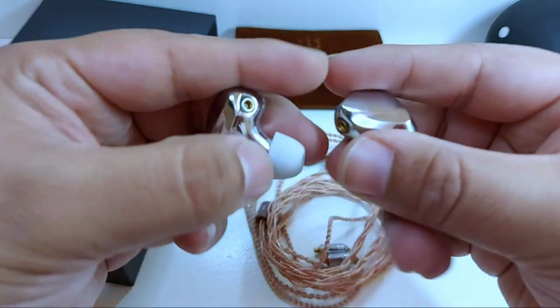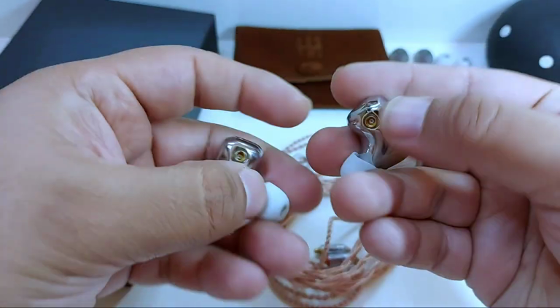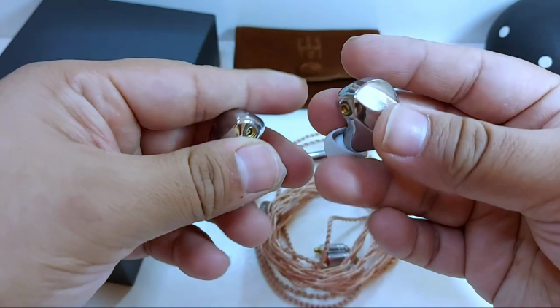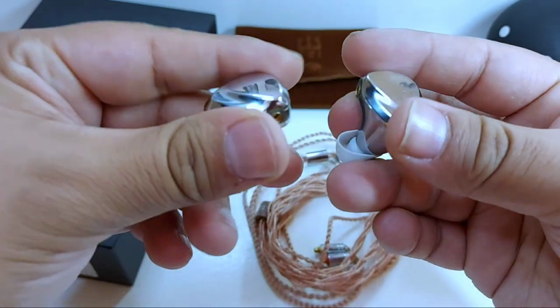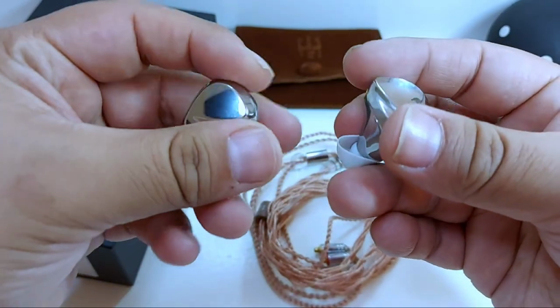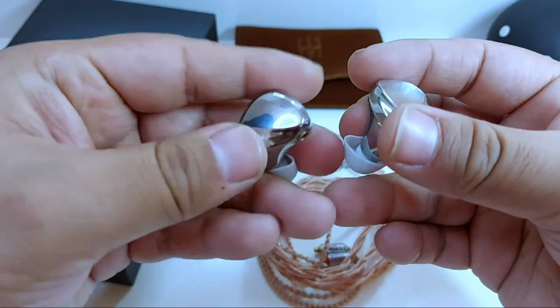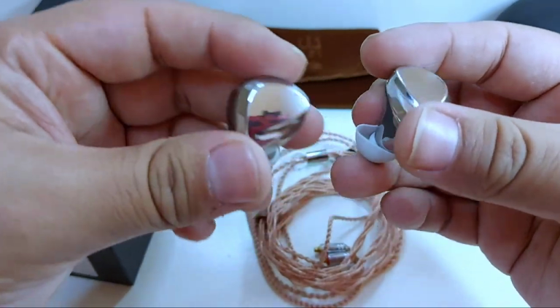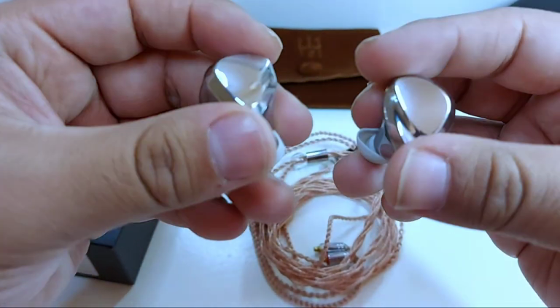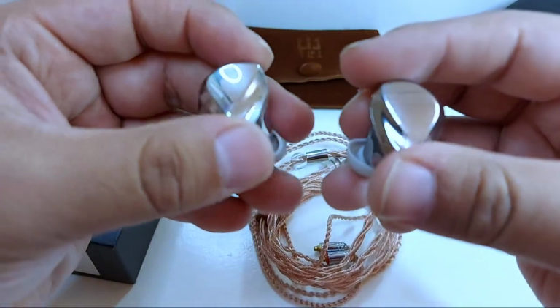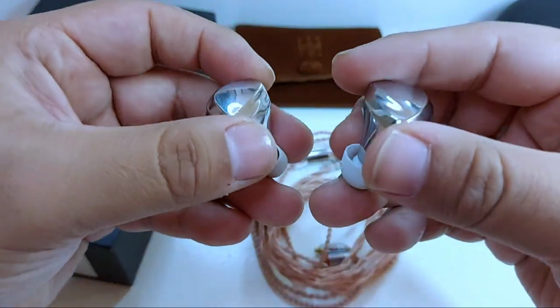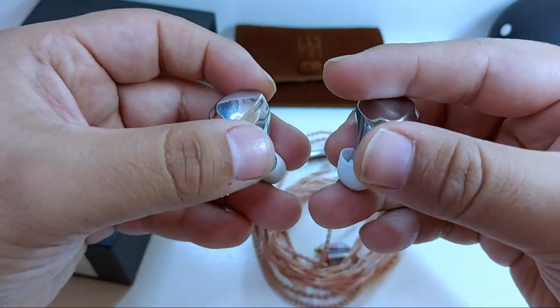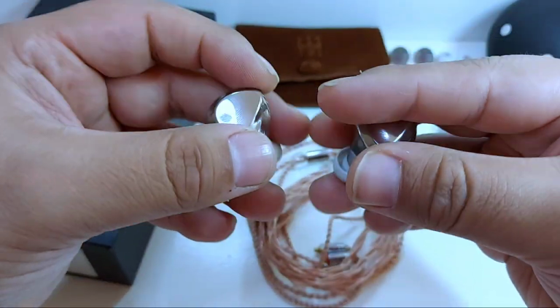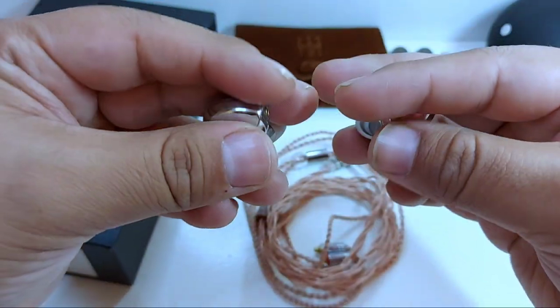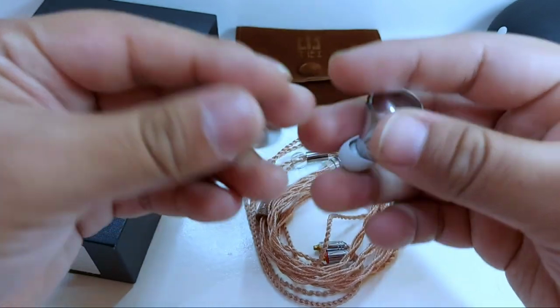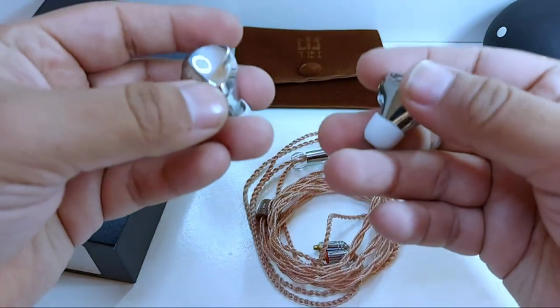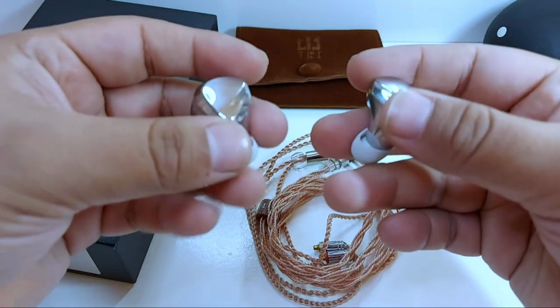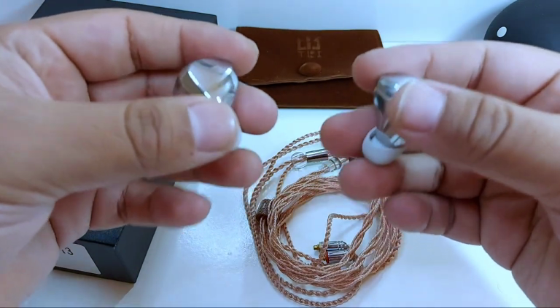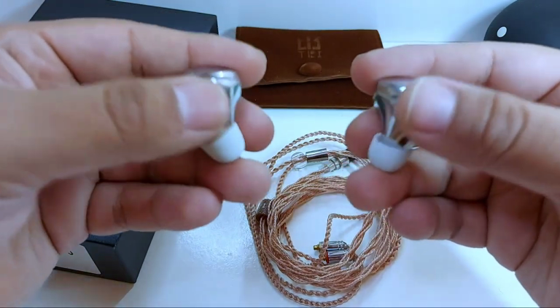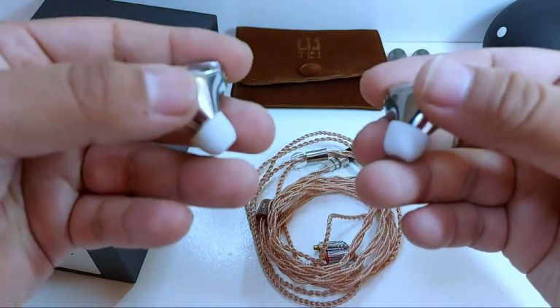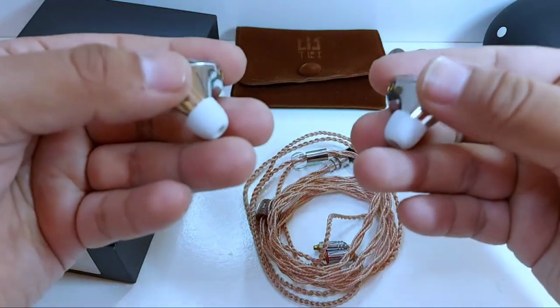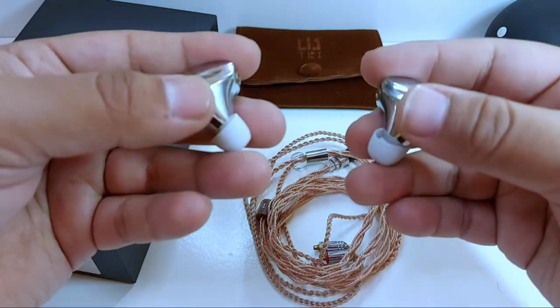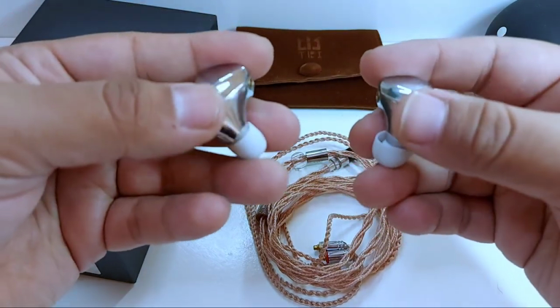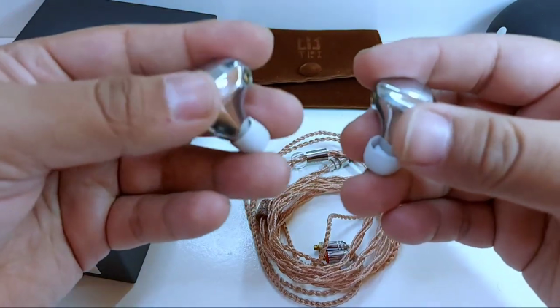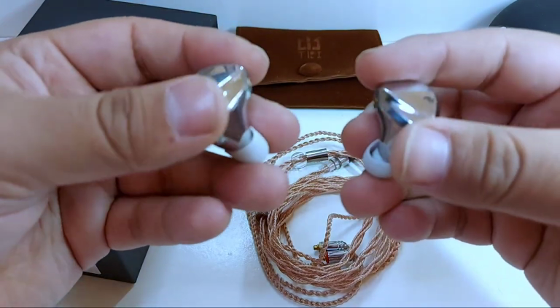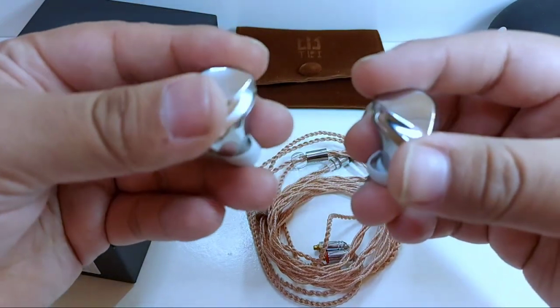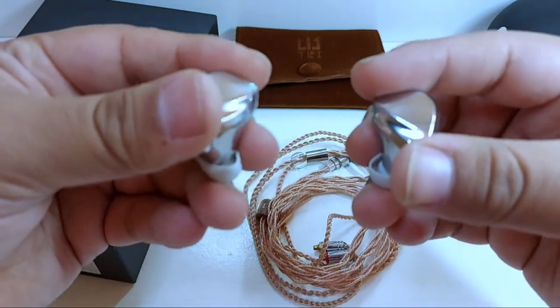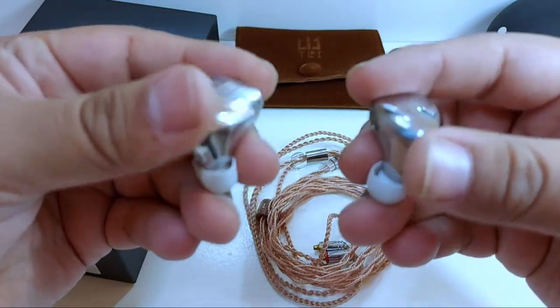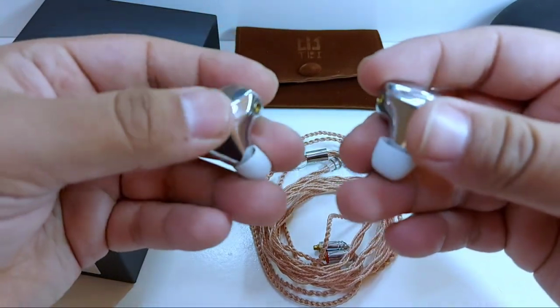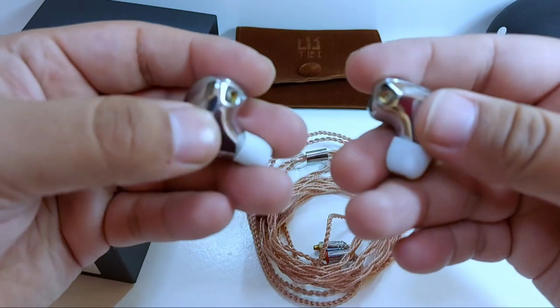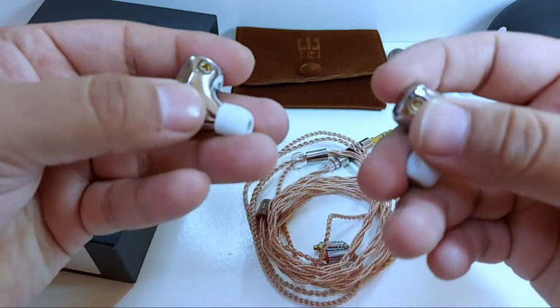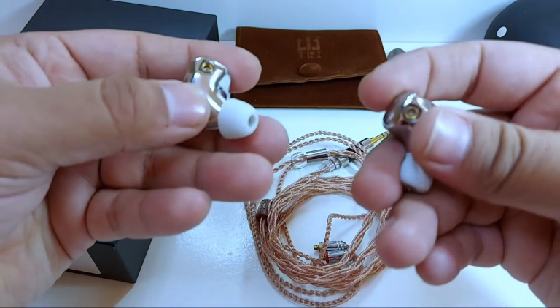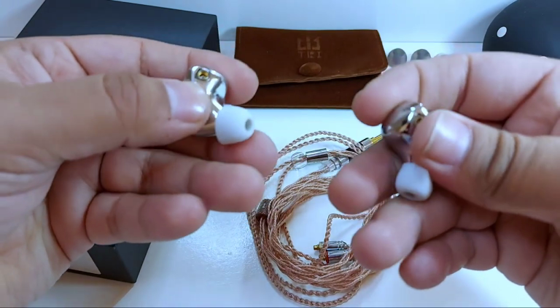El primer auricular con tecnología planar magnética en el canal, y no solo eso, sino también una tecnología híbrida que reúne tres de los más representativos drivers que existen en el mercado.